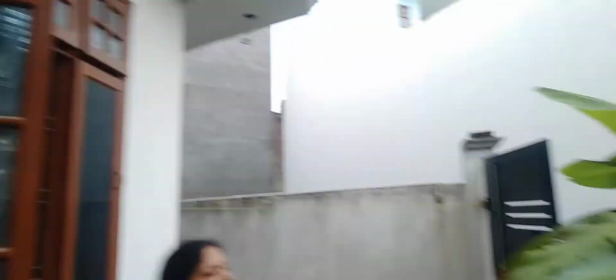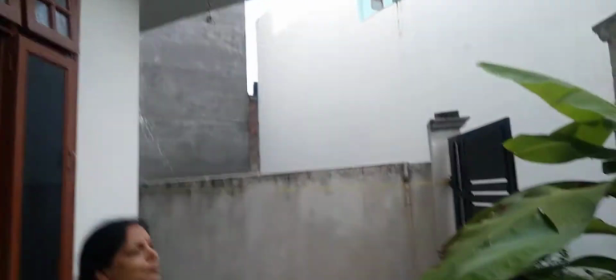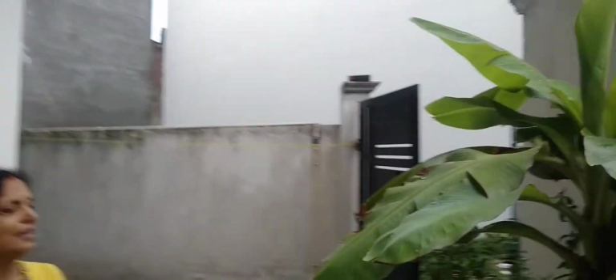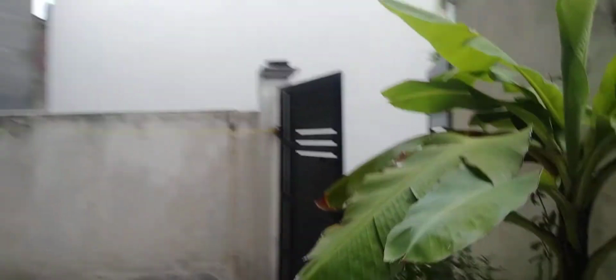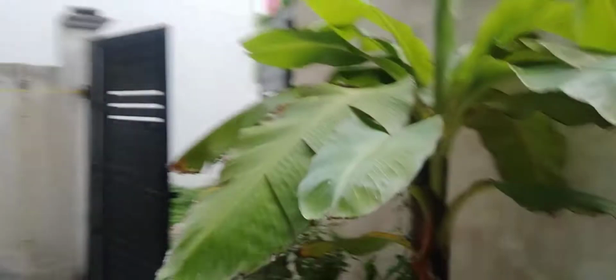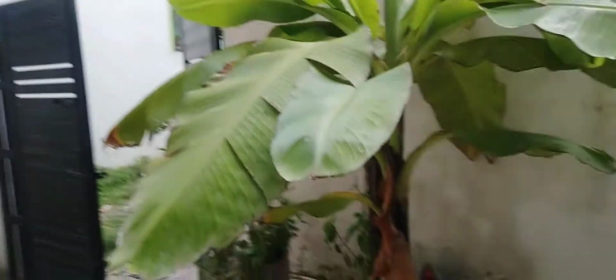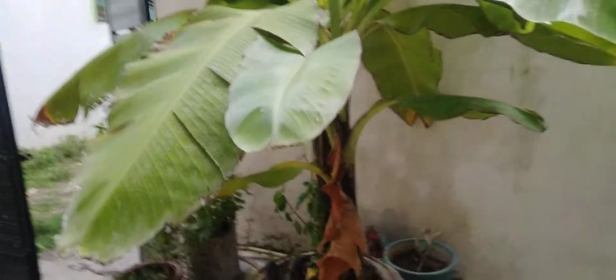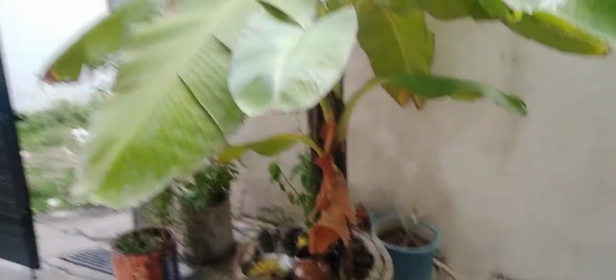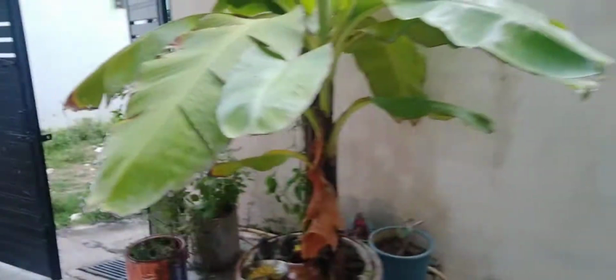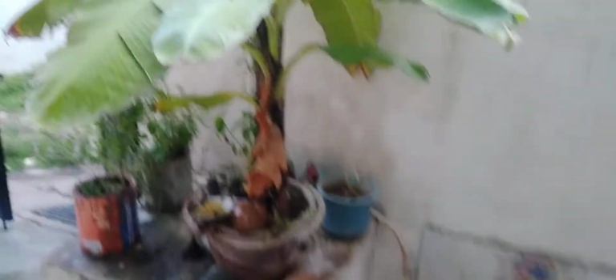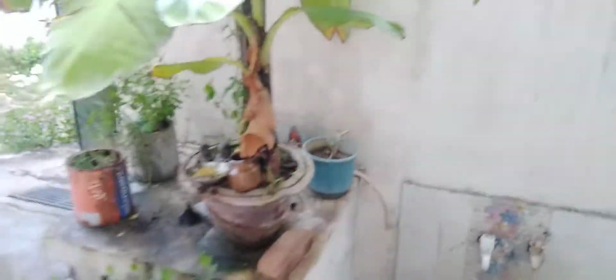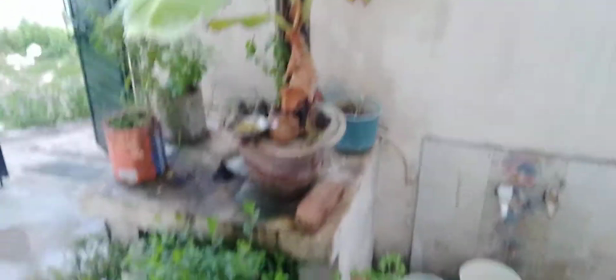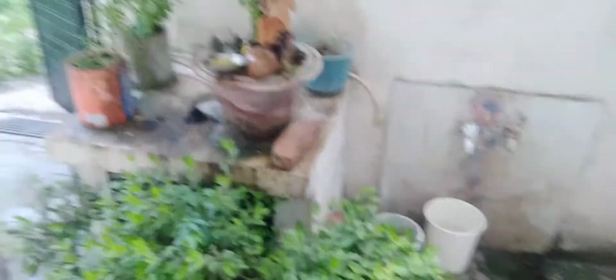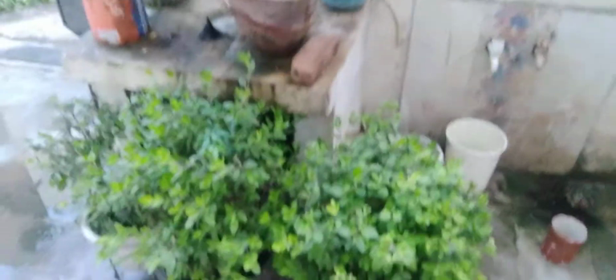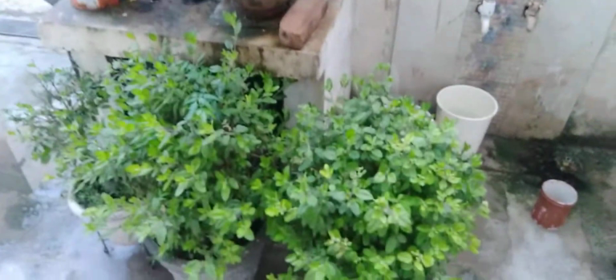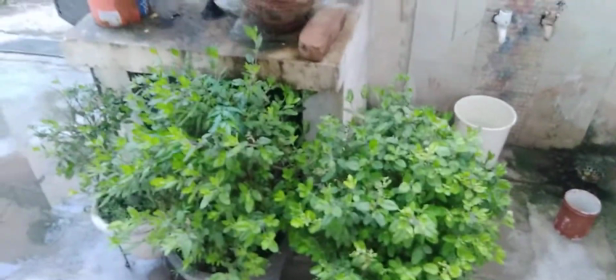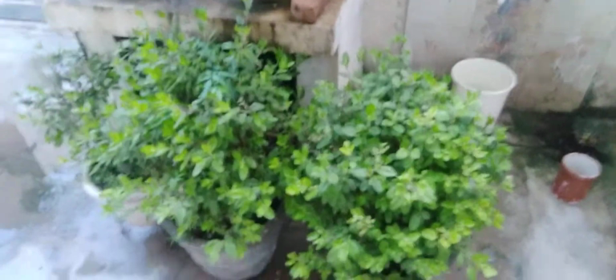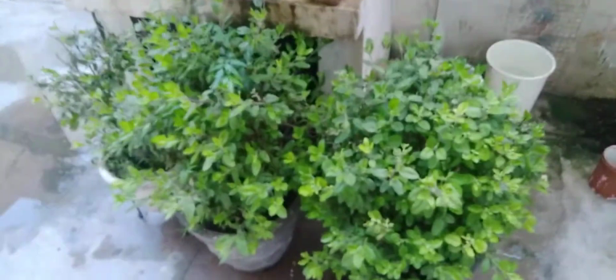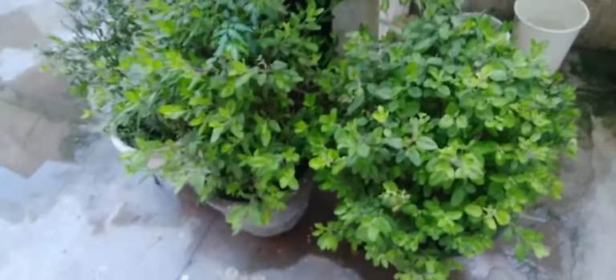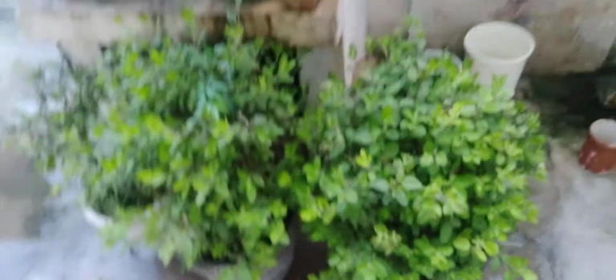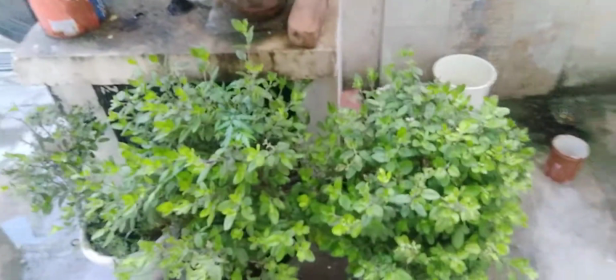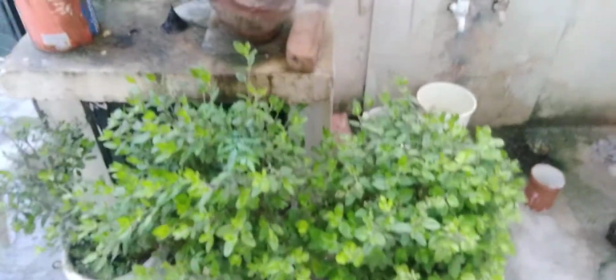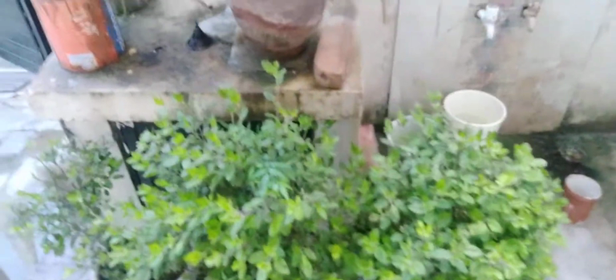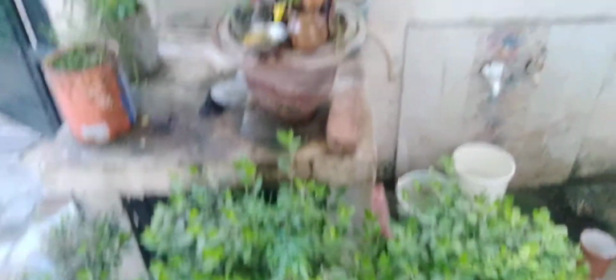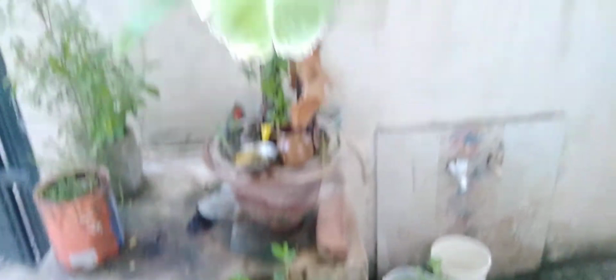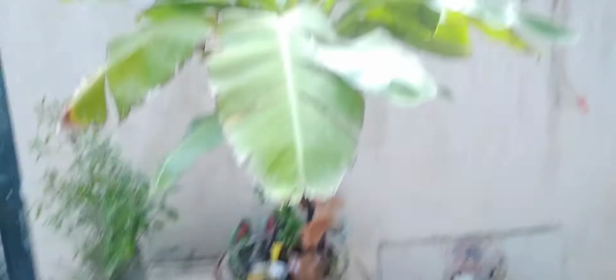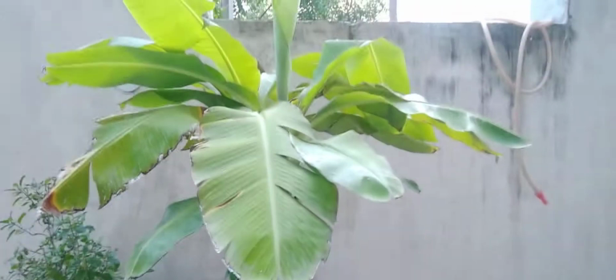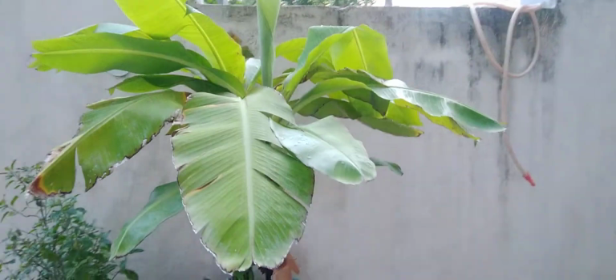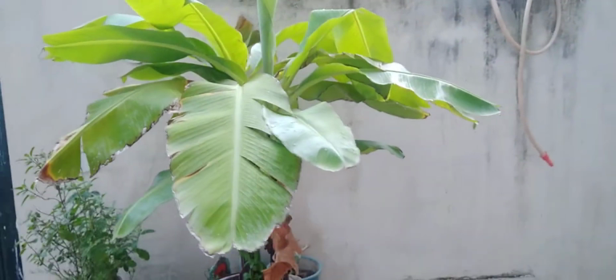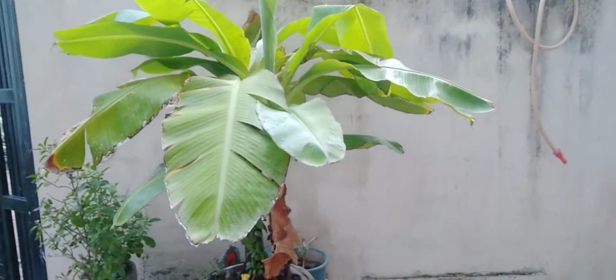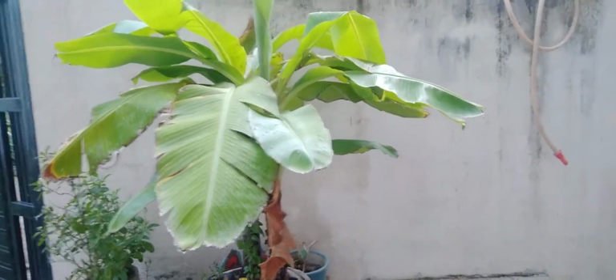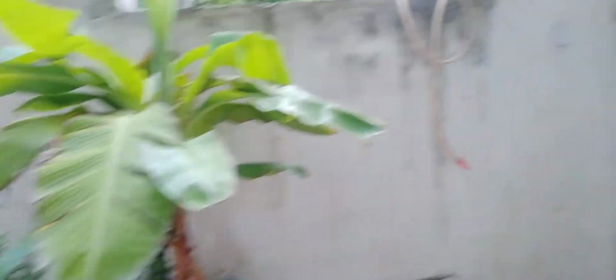Here we have kept the tulsi. We have kept the tulsi here. At this time there was something else.